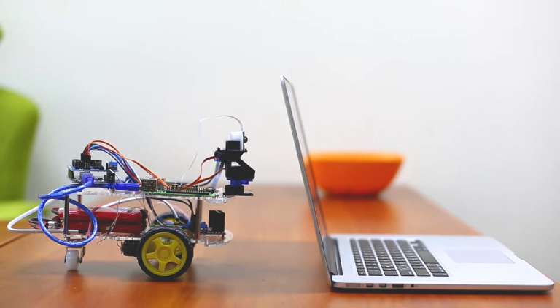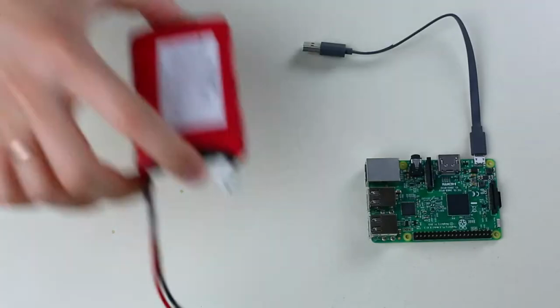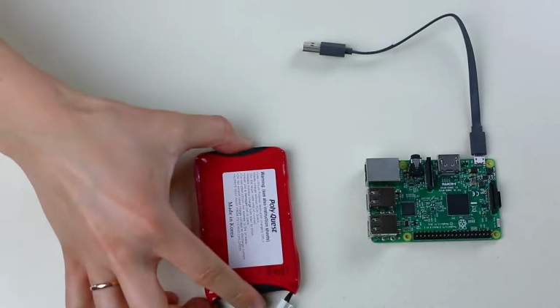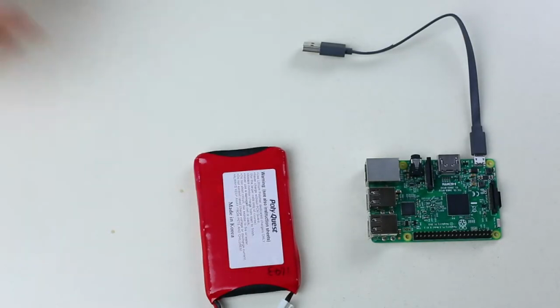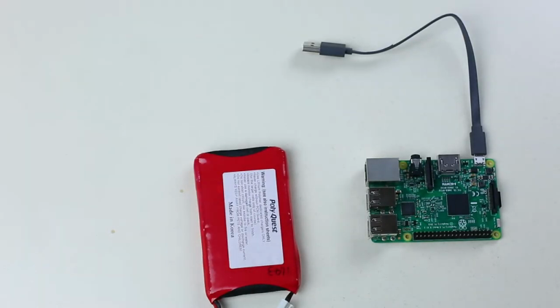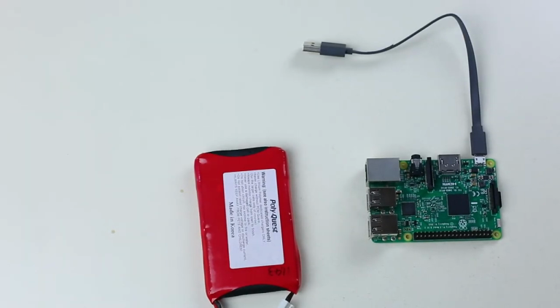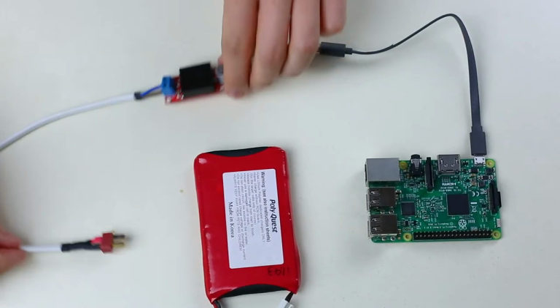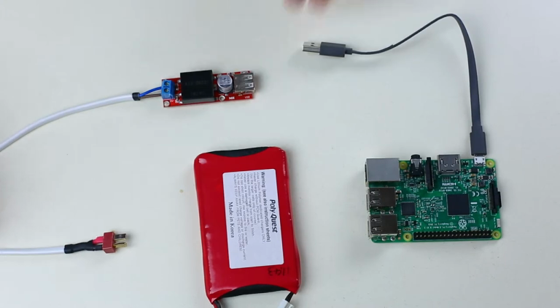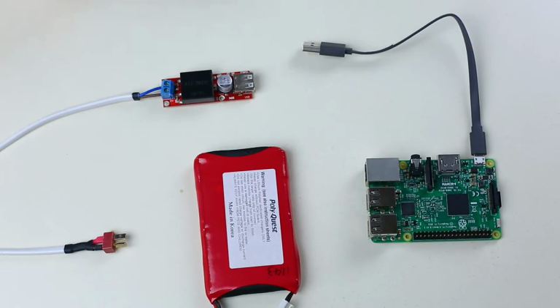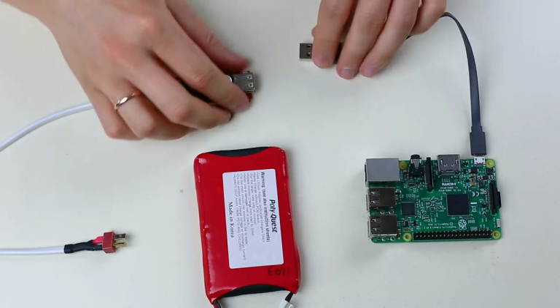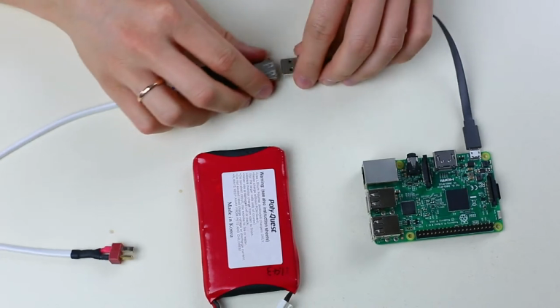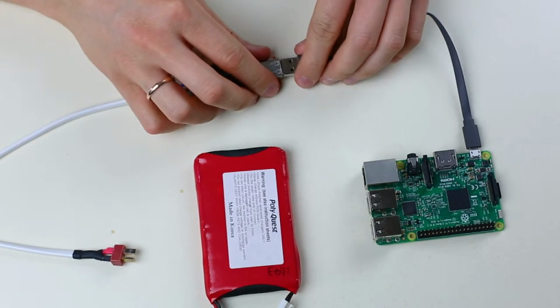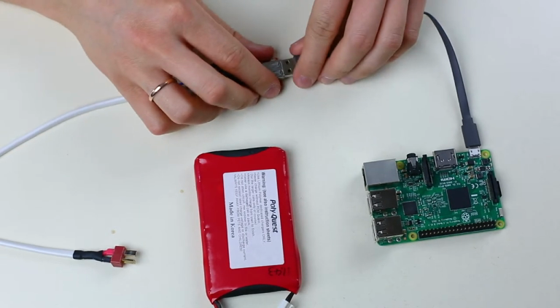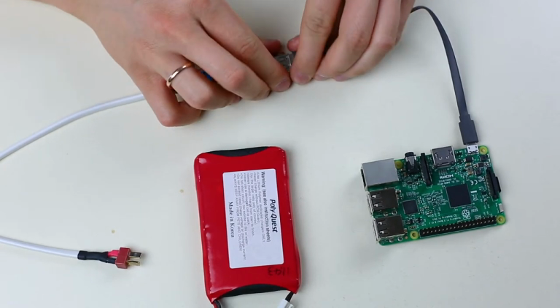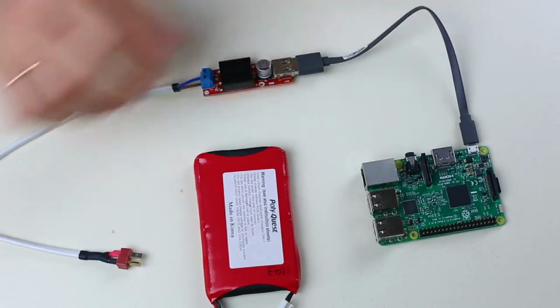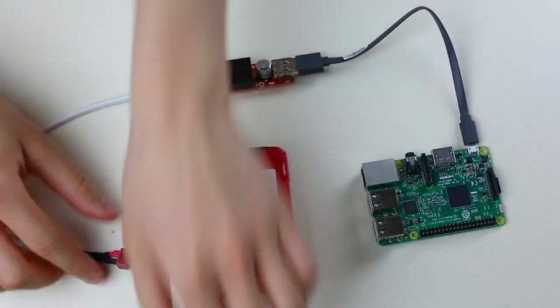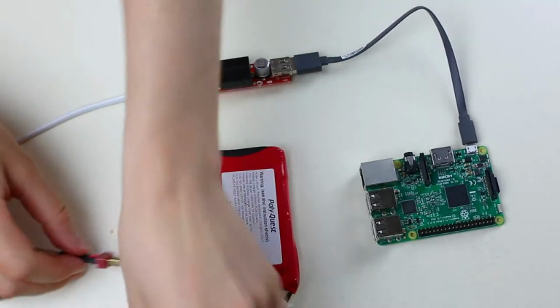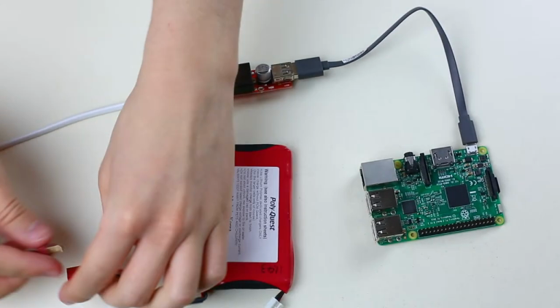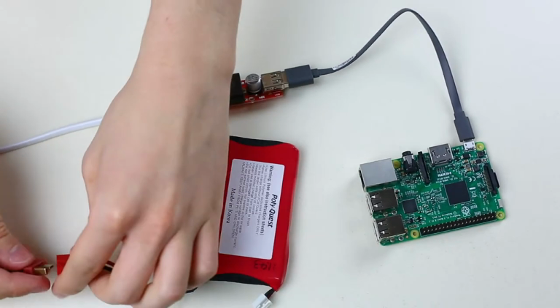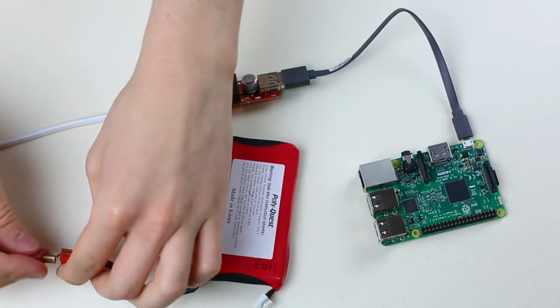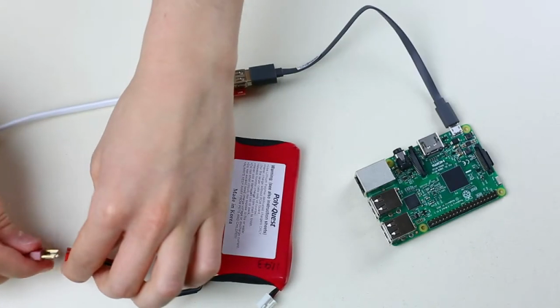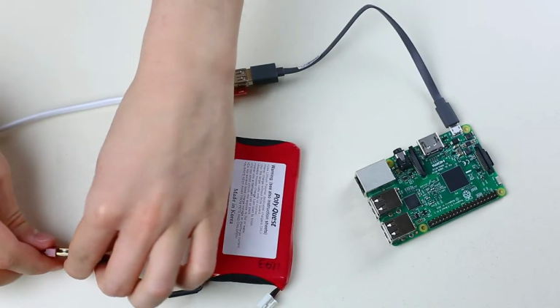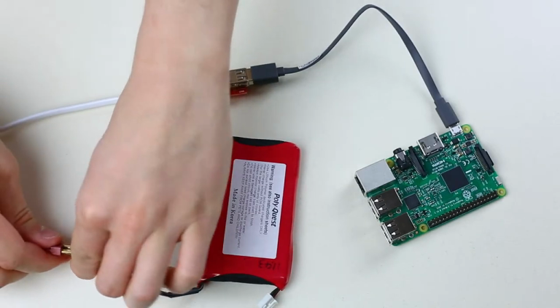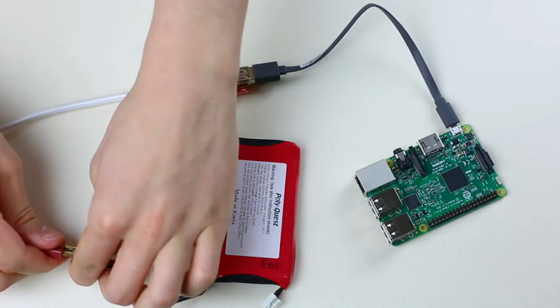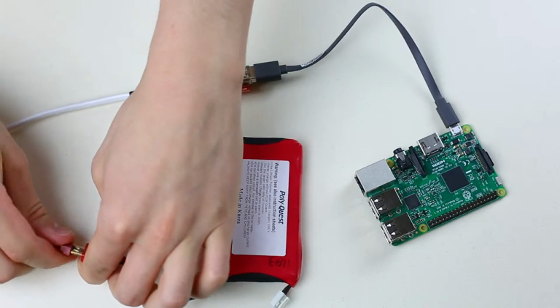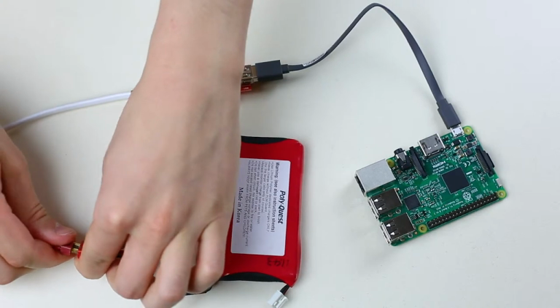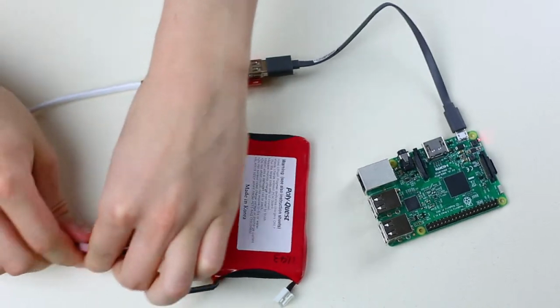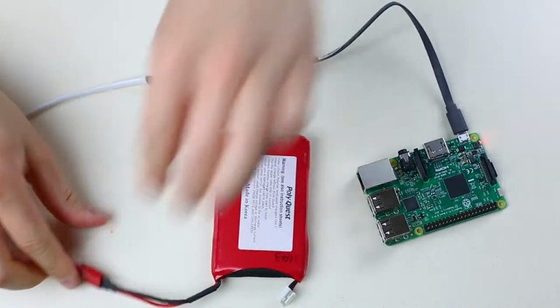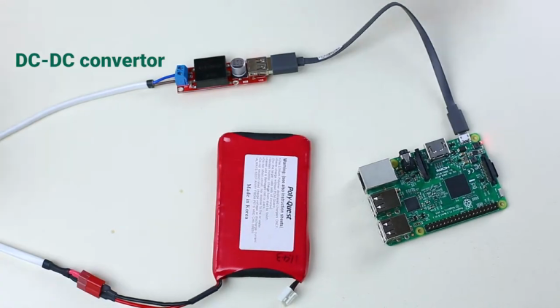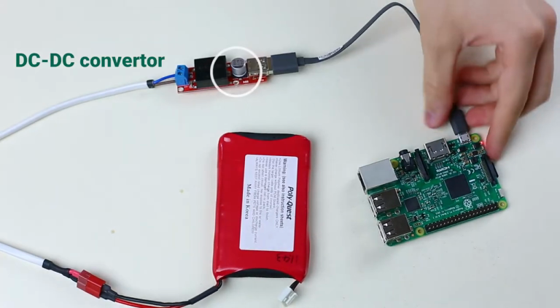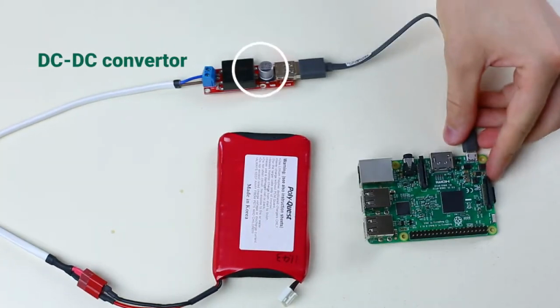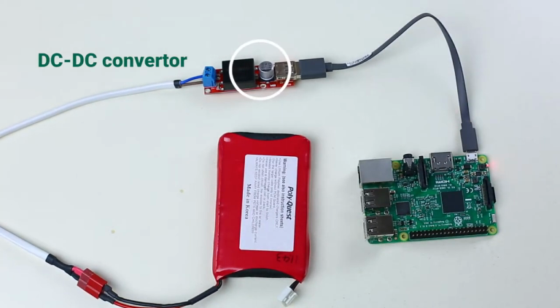The tricky part is that our Raspberry Pi requires 5V power and we have 12V batteries. The problem is solved using a DC-DC converter.